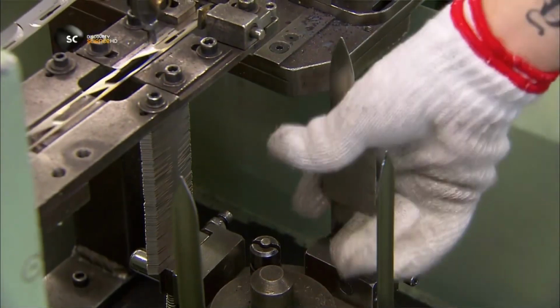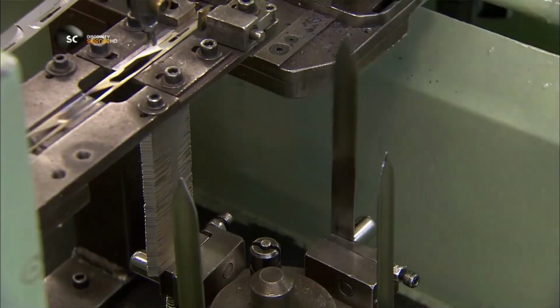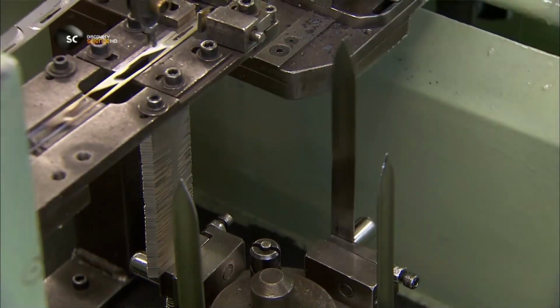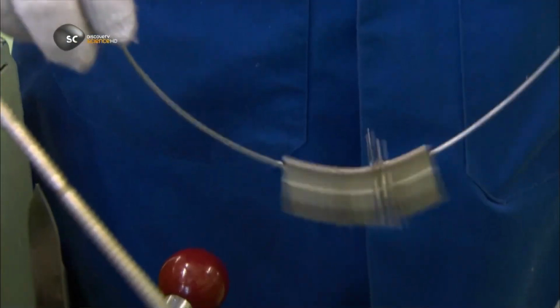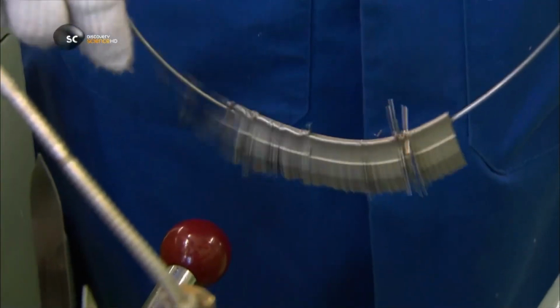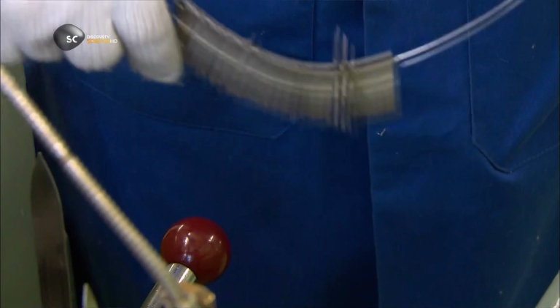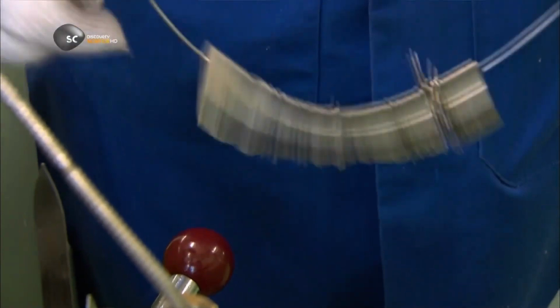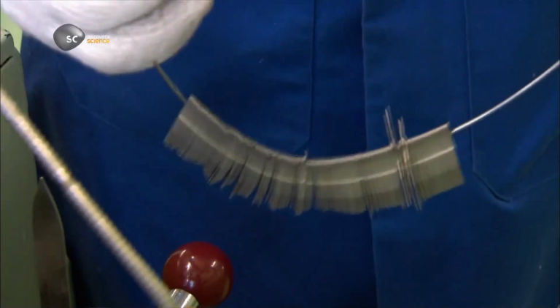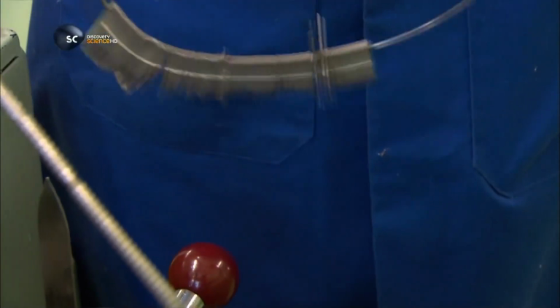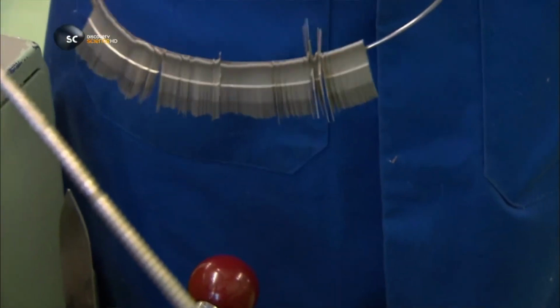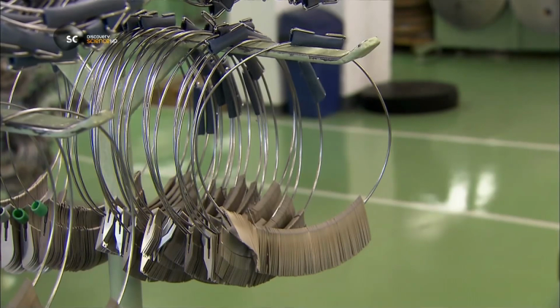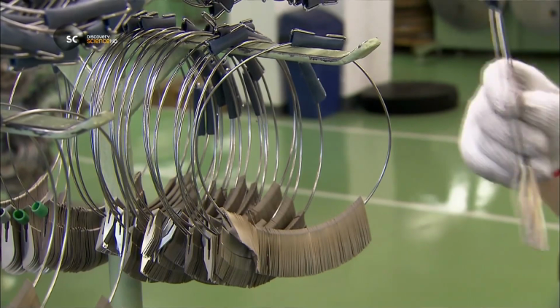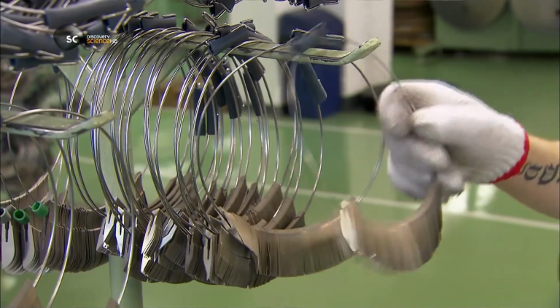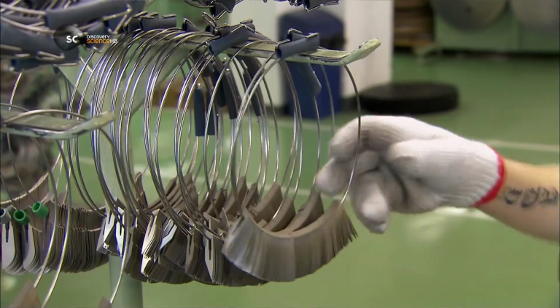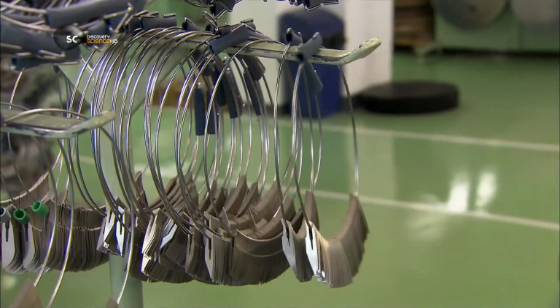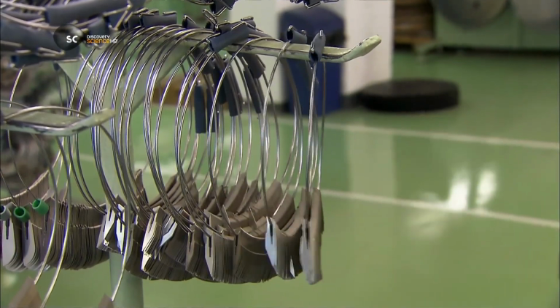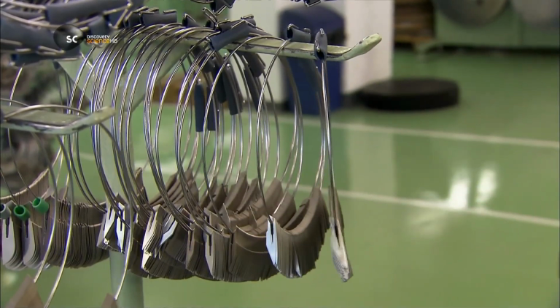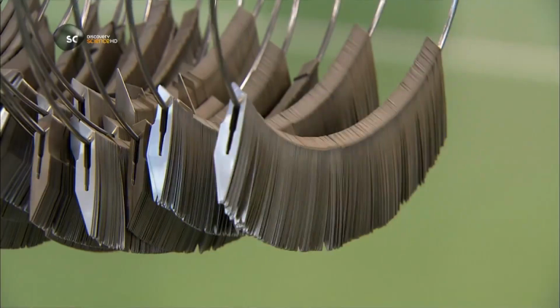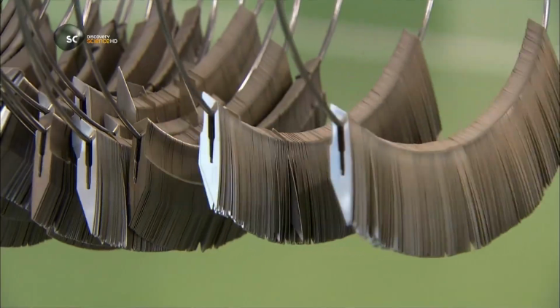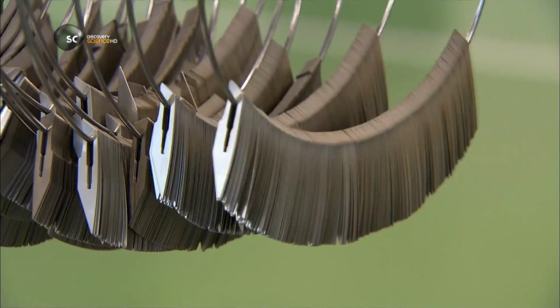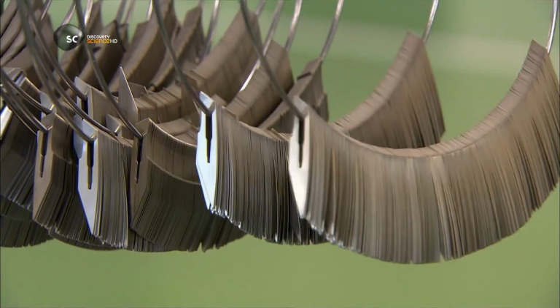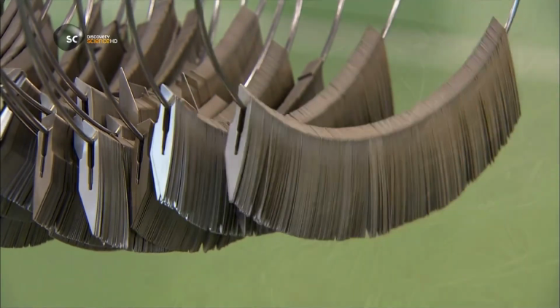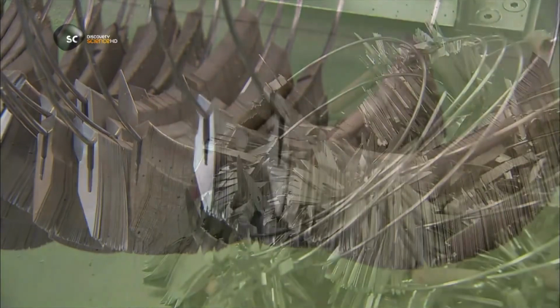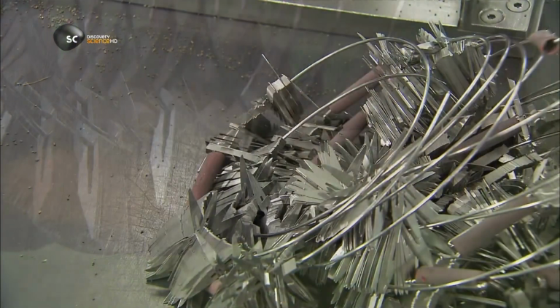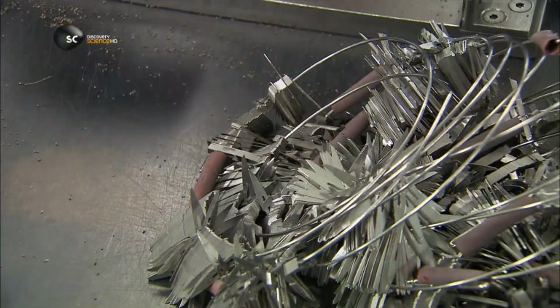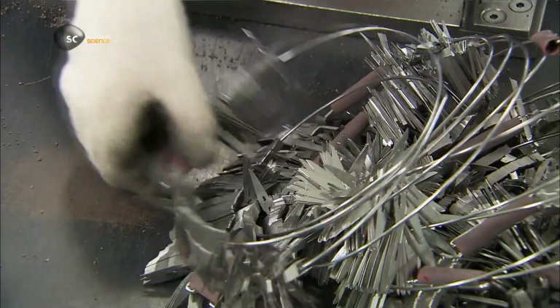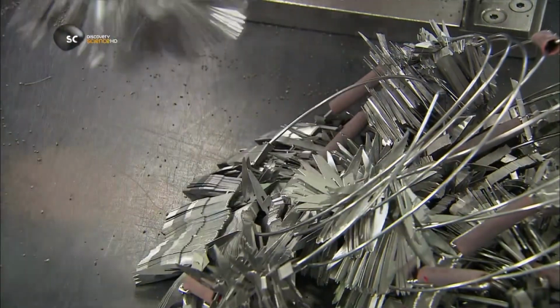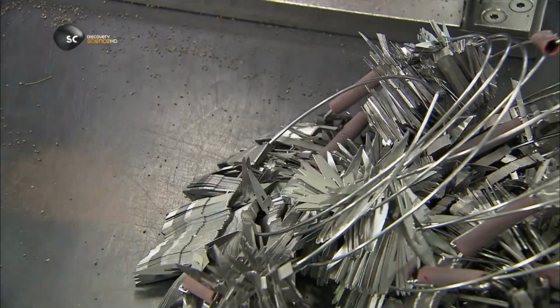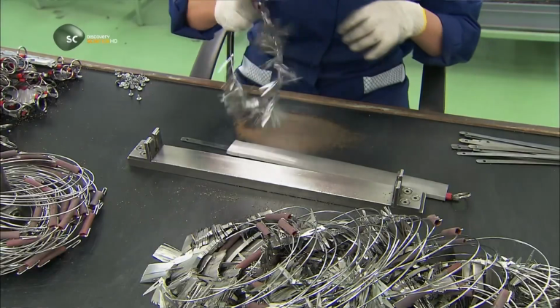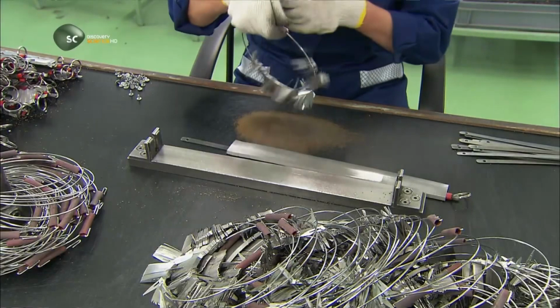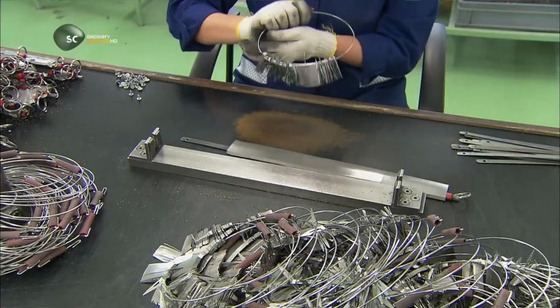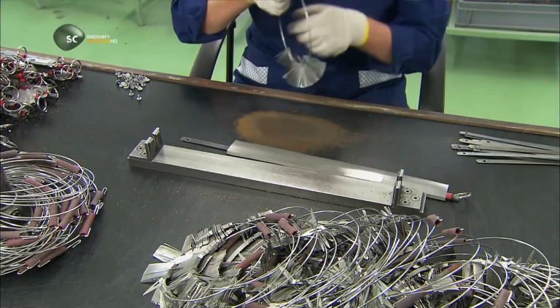A worker takes each stack, threads a metal ring through the slots to keep them together, then sends off the blanks for surface polishing. That will restore the metal's original sheen, which the heat treatment dulled.